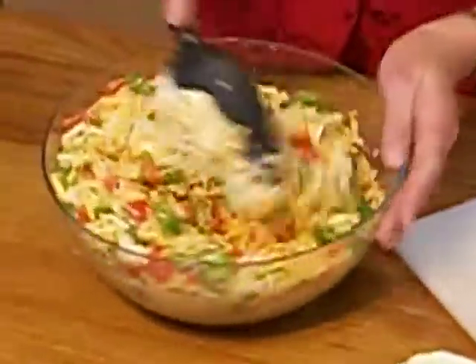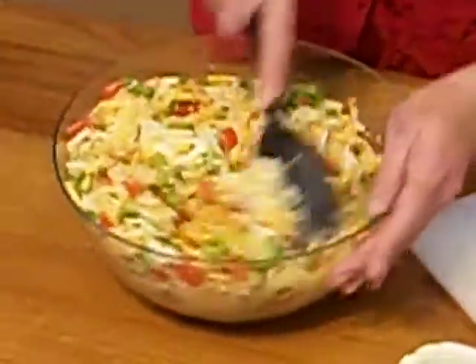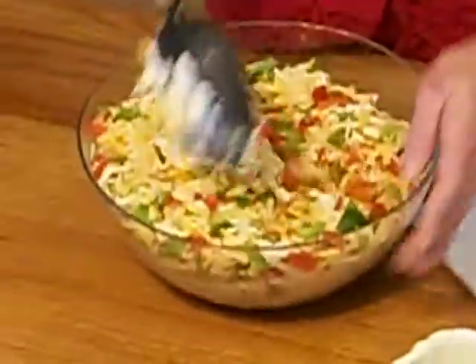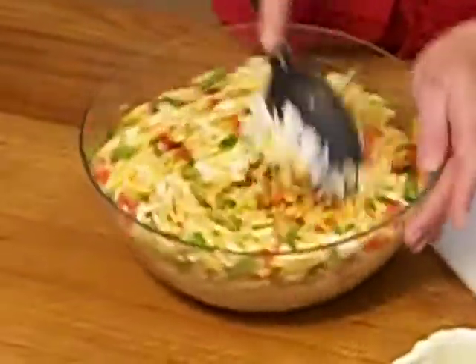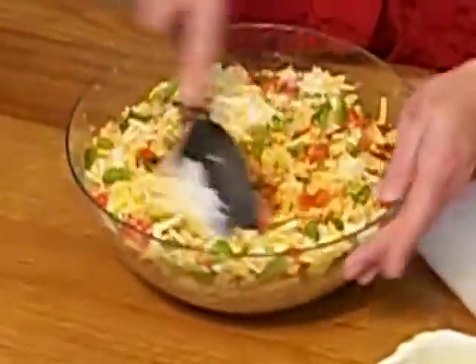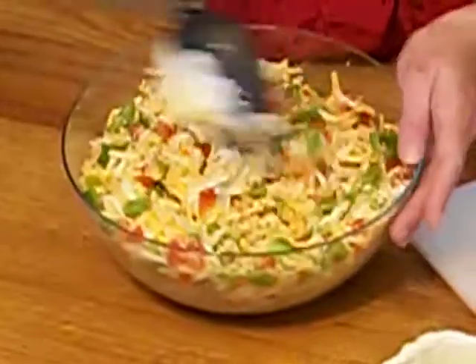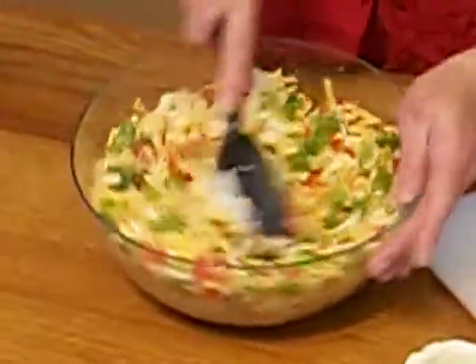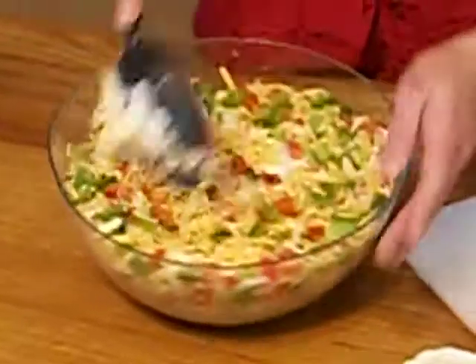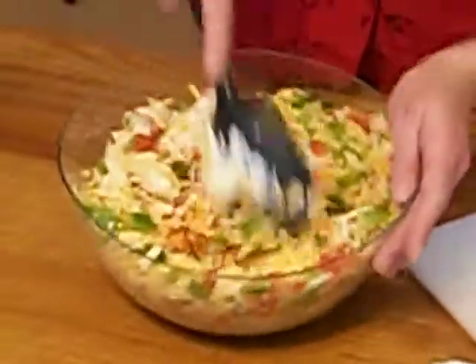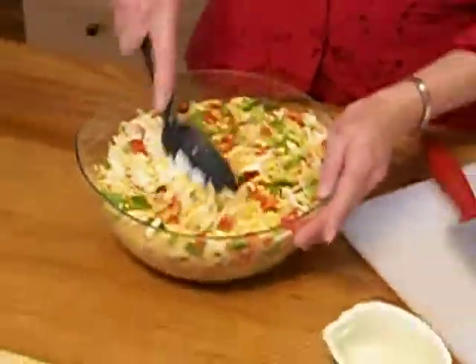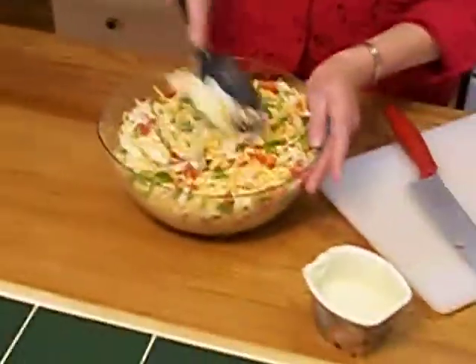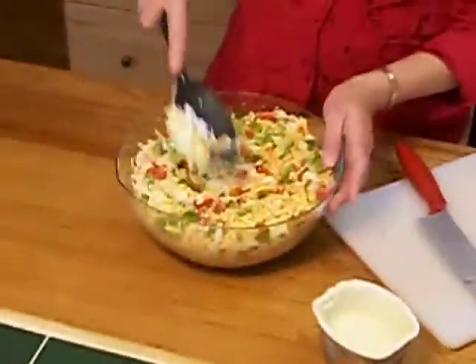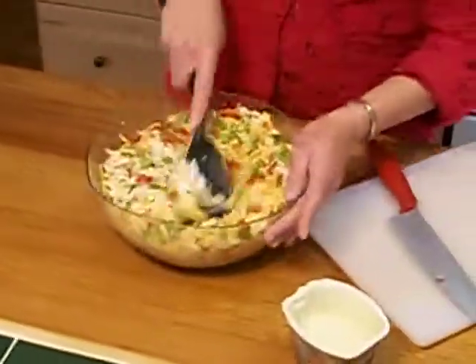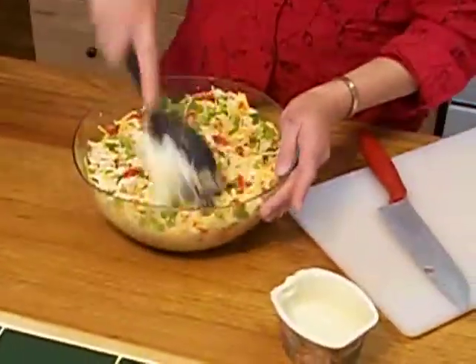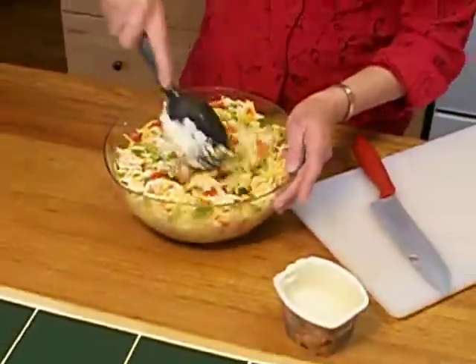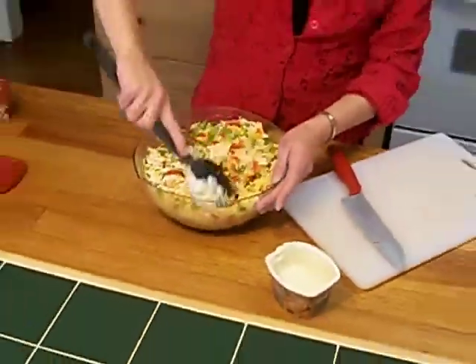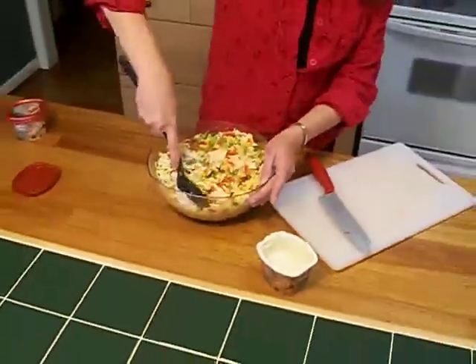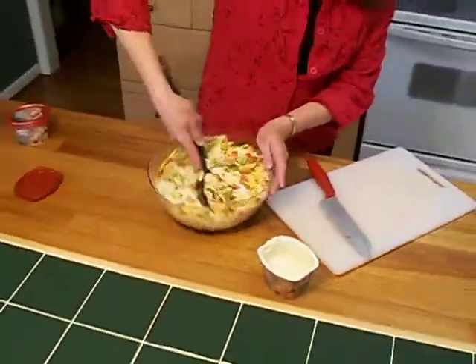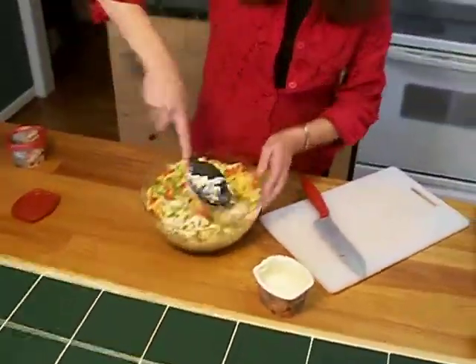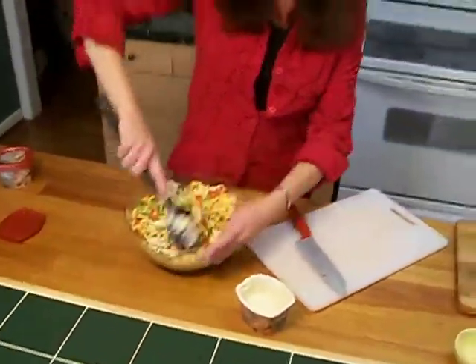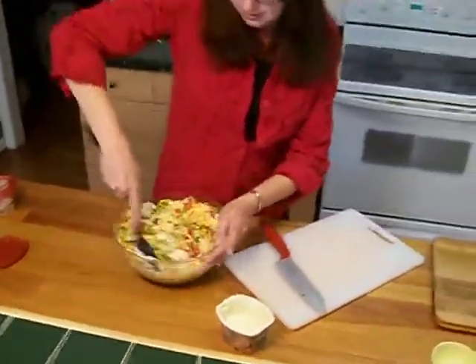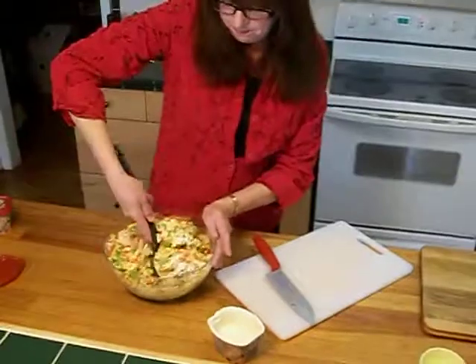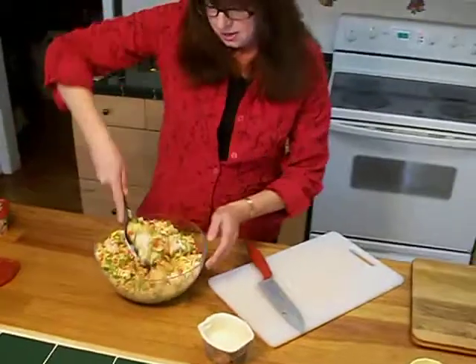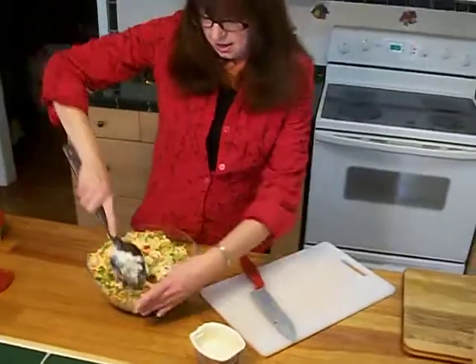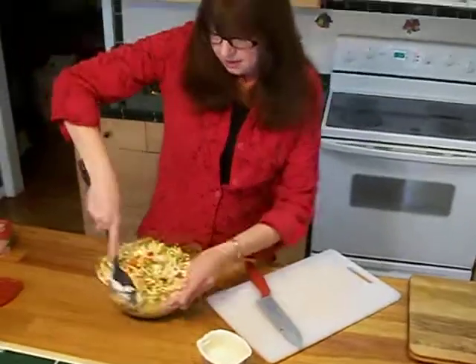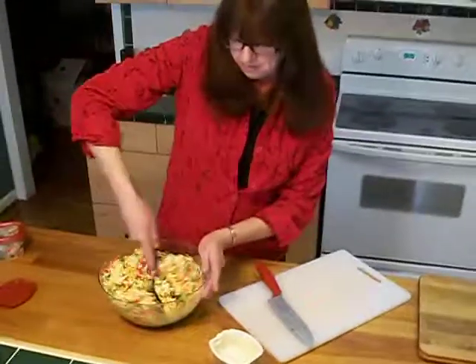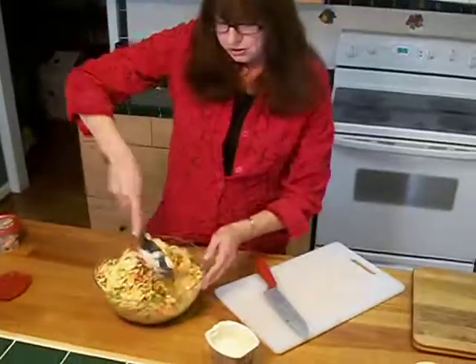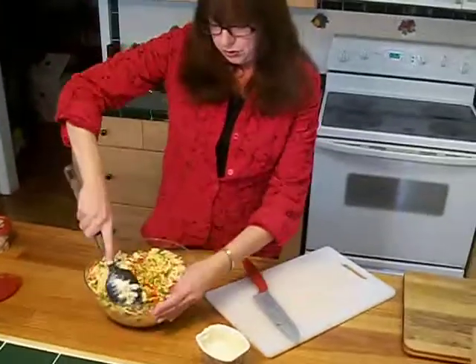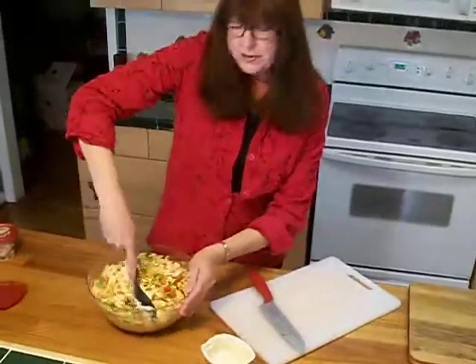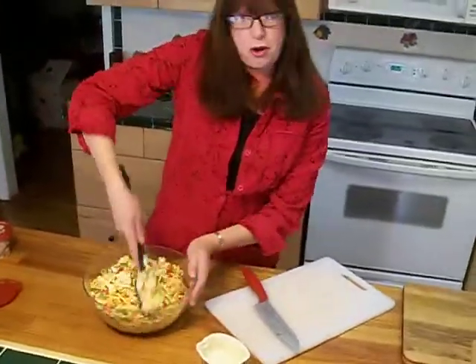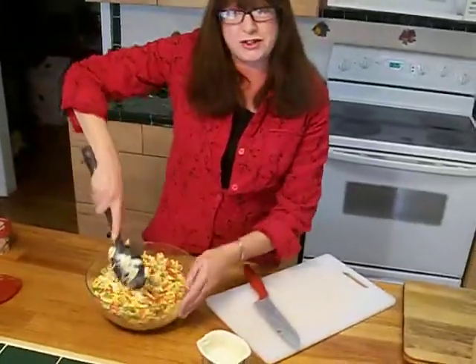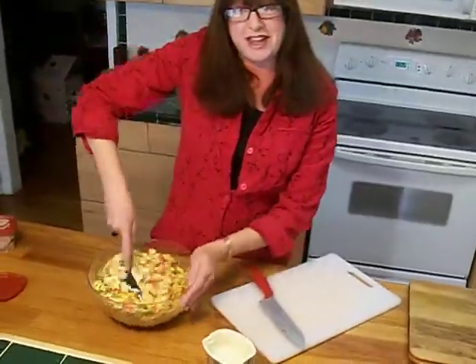So I'm just going to mix this together, then I'm going to put it in the refrigerator and let it sit and get all happy for about 30 minutes, and then I'll be back to show you what the finished product looks like.